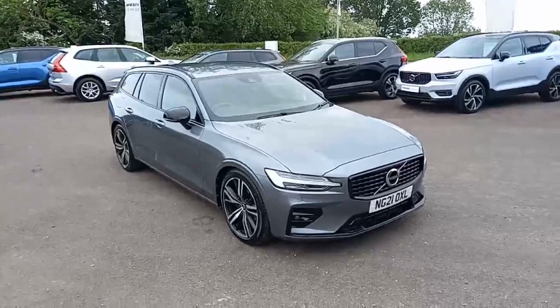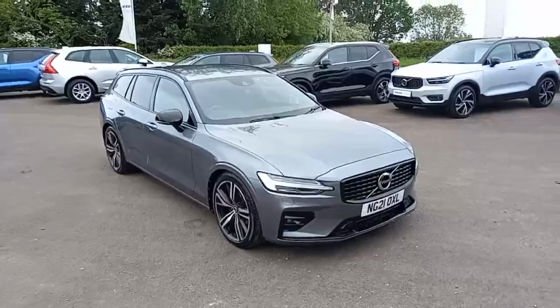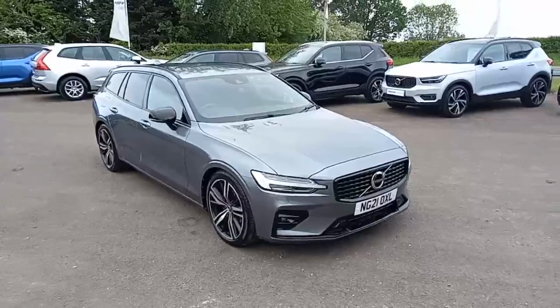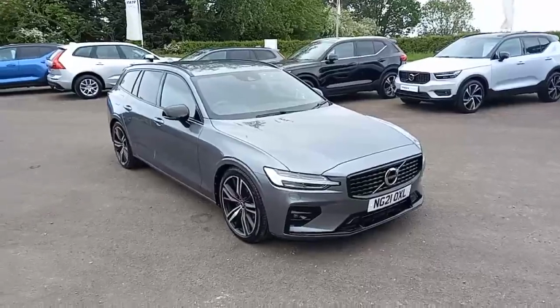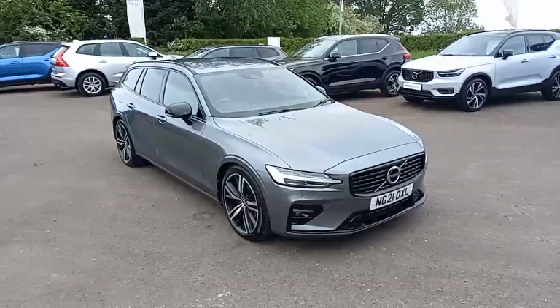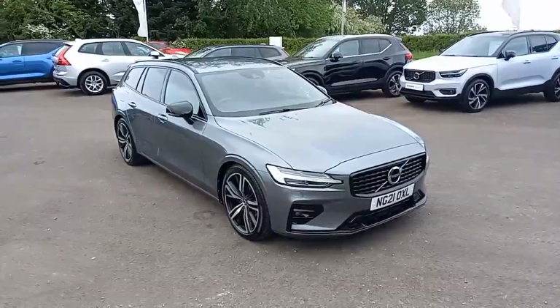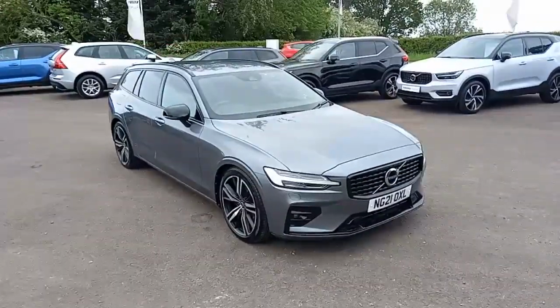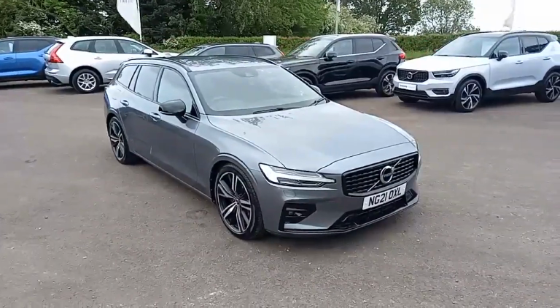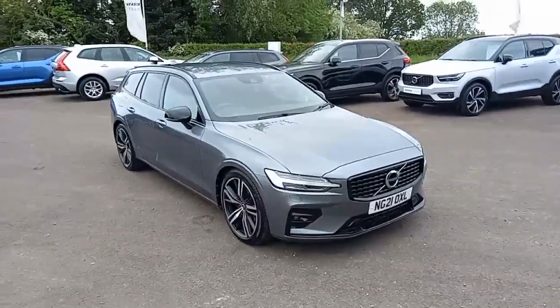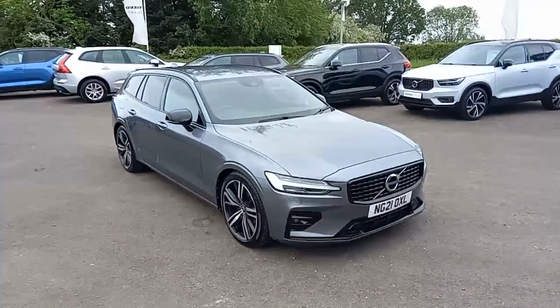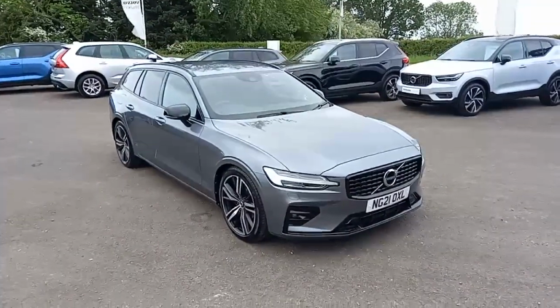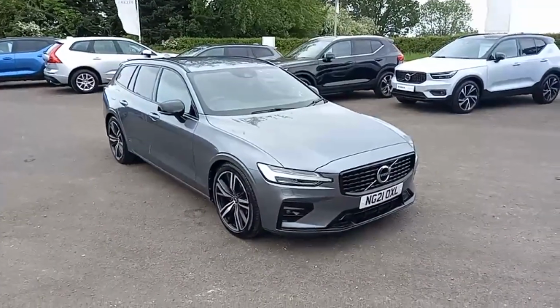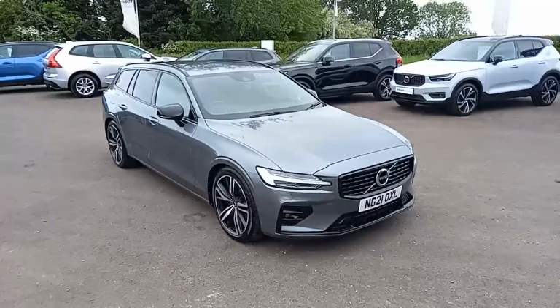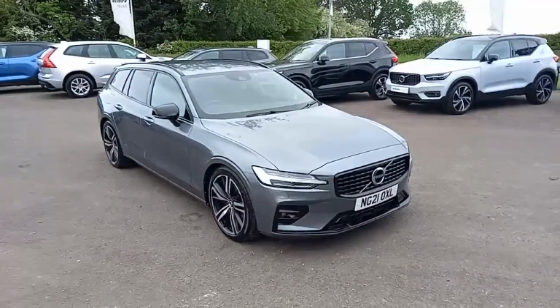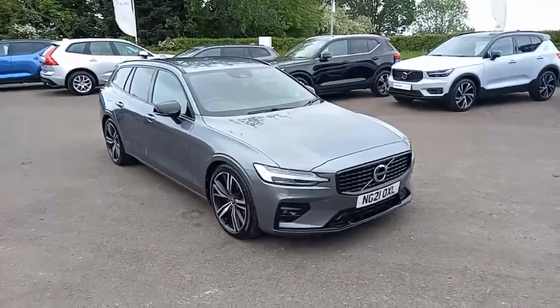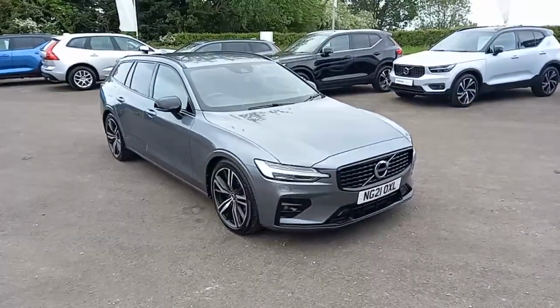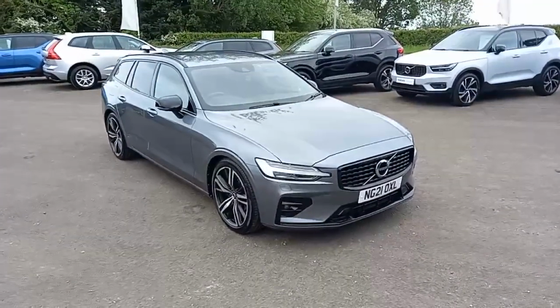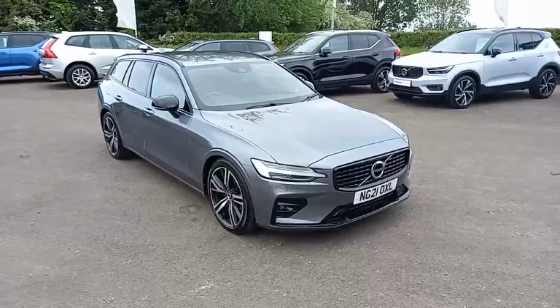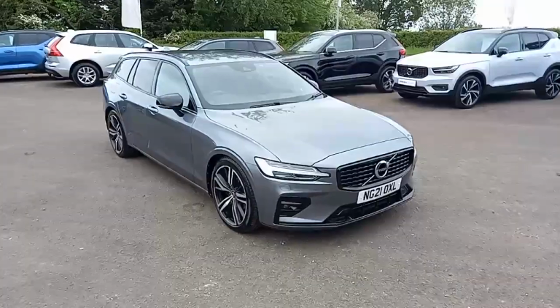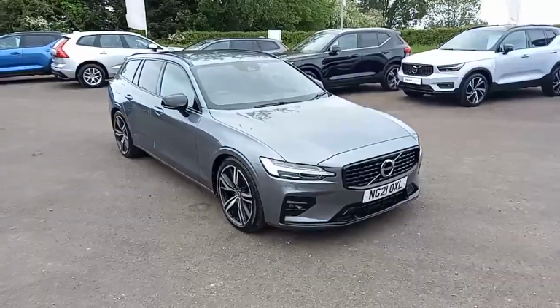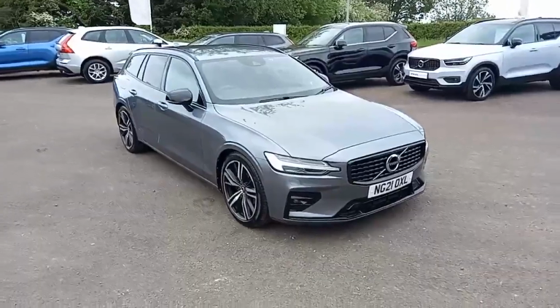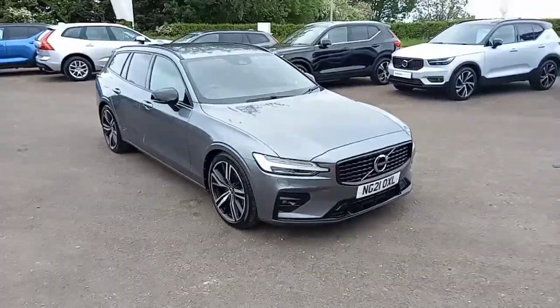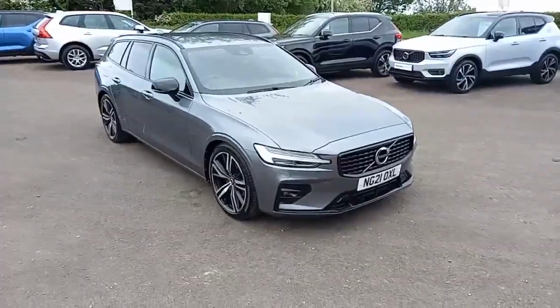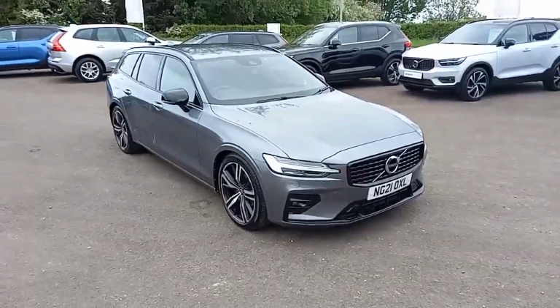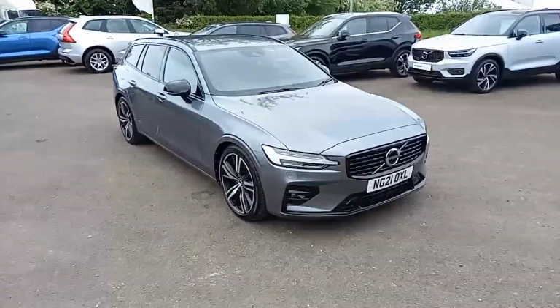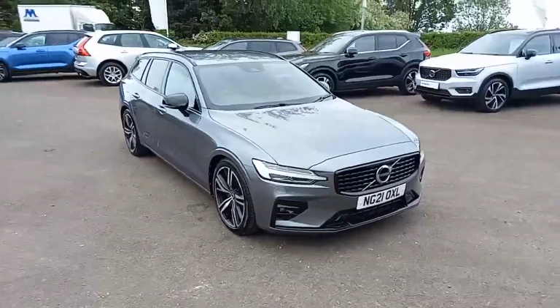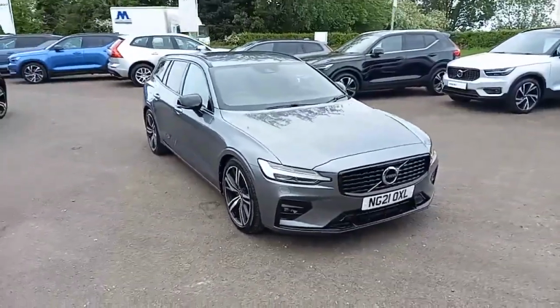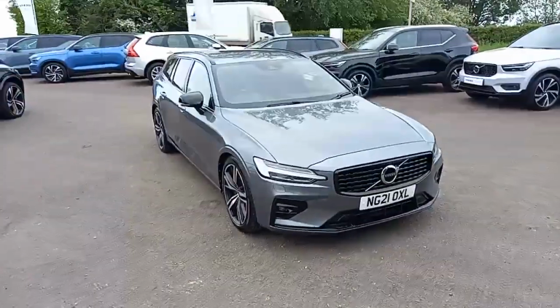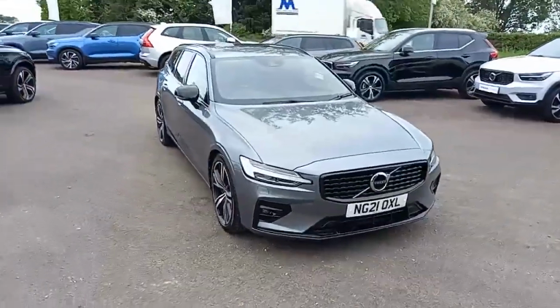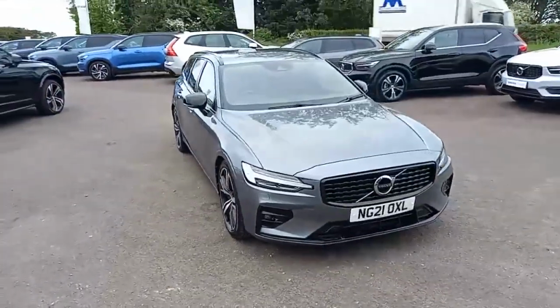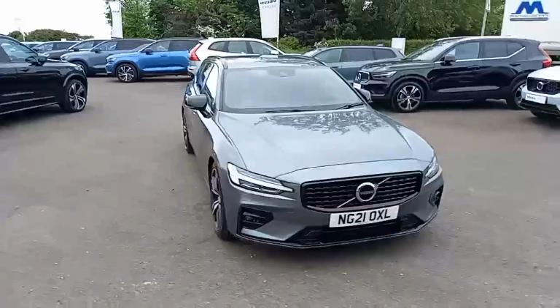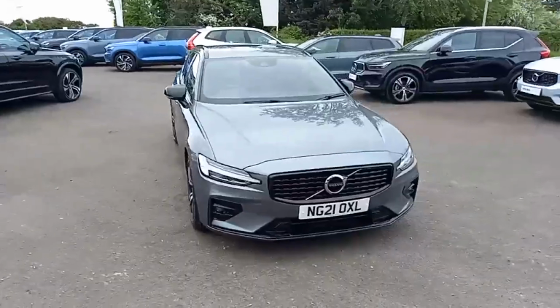Hello everyone, it's Robert from Hilton Got Volvo in Downham Market. Thank you very much for taking the time to have a look at this Volvo V60 that I have here in my stock.